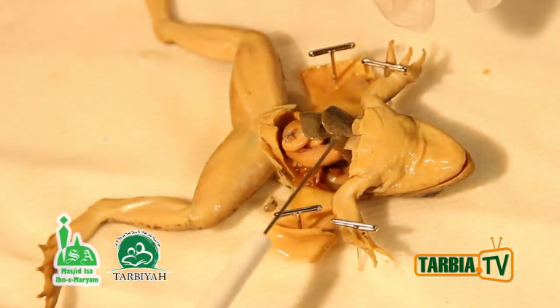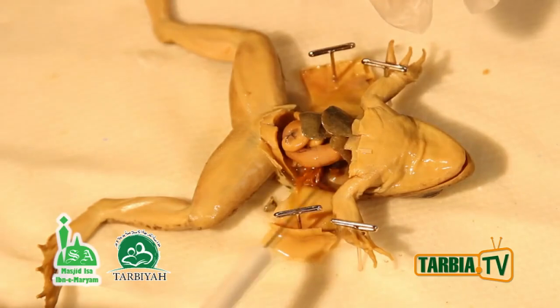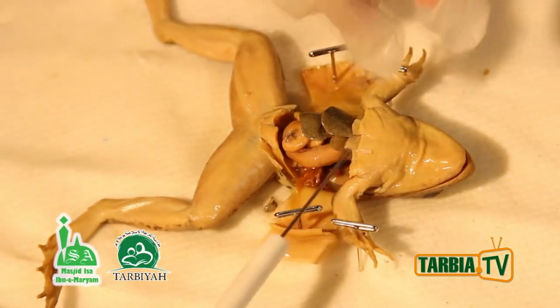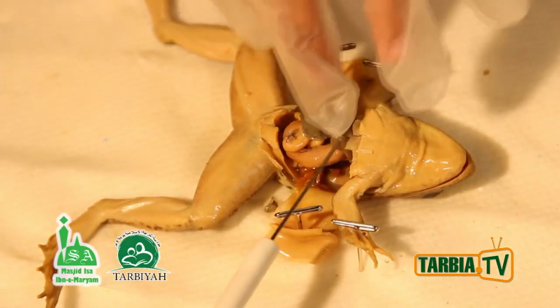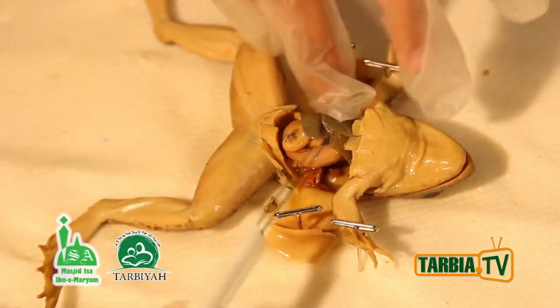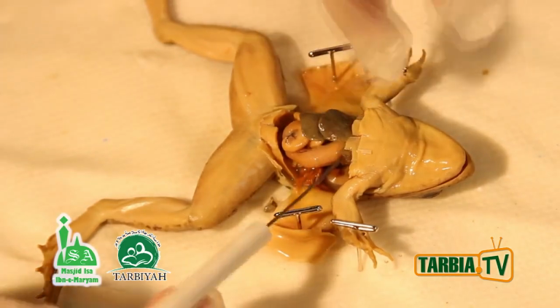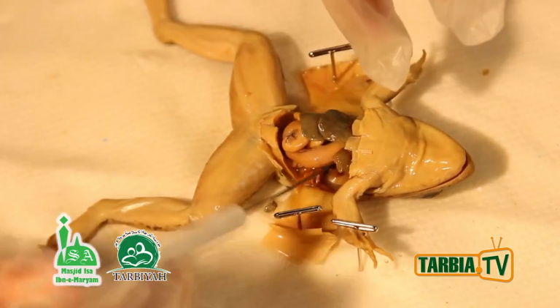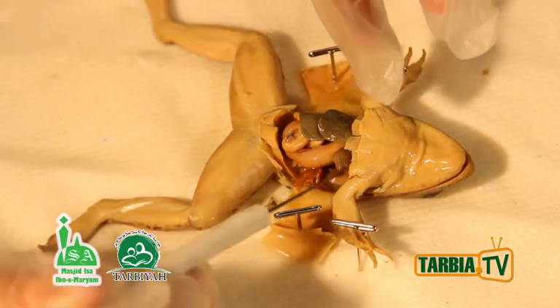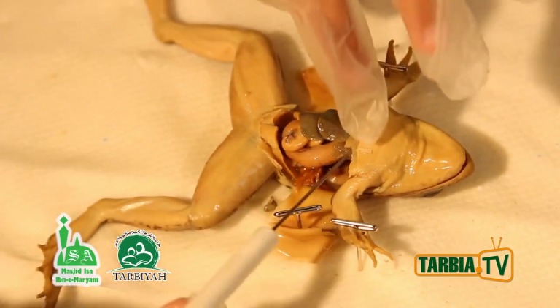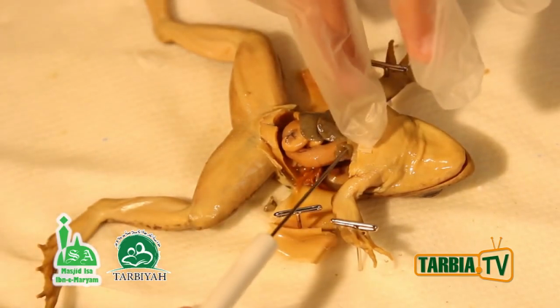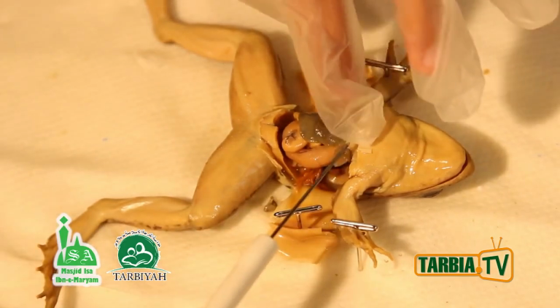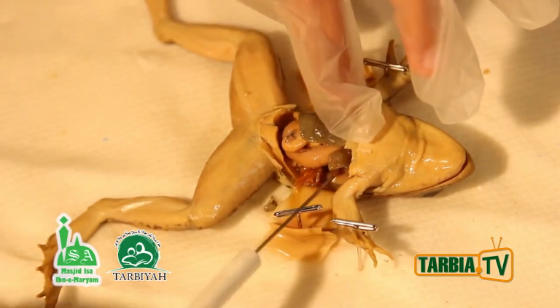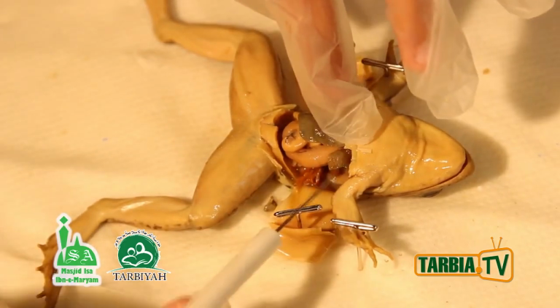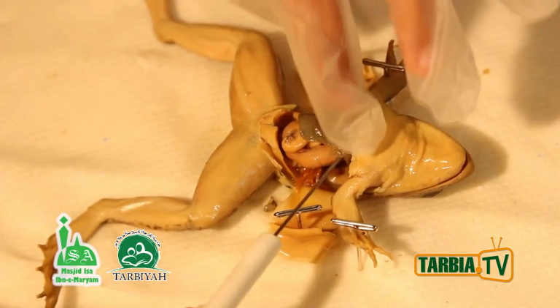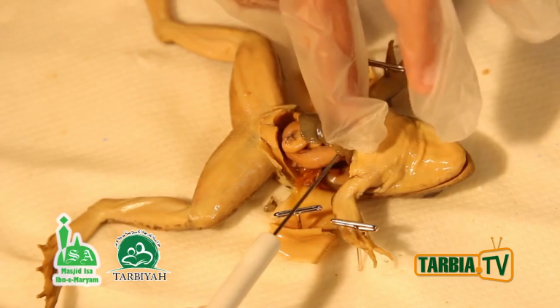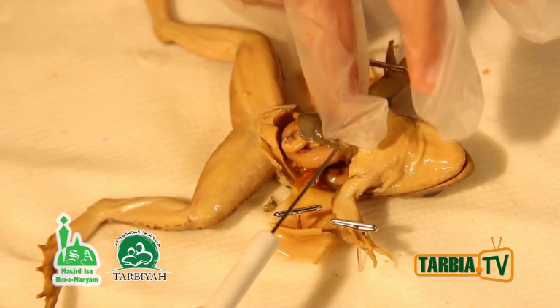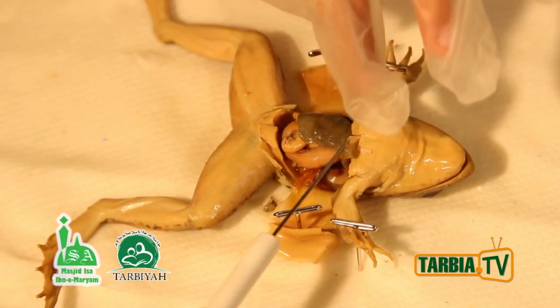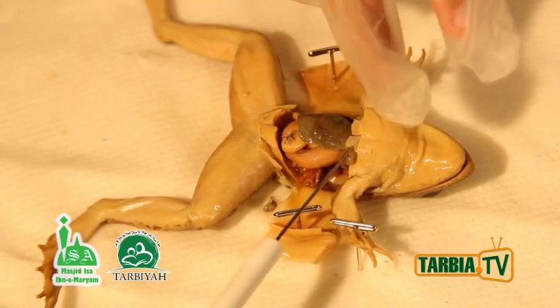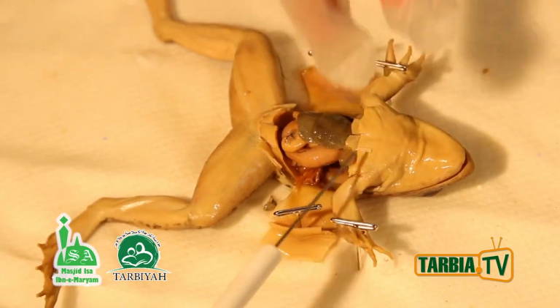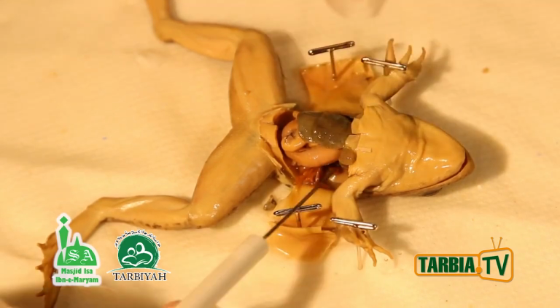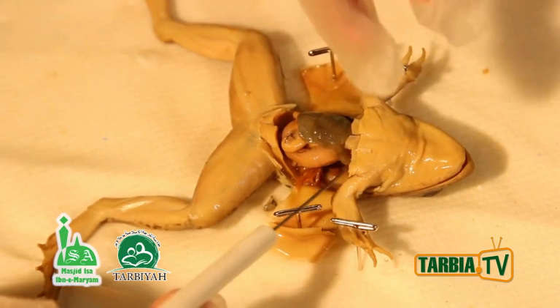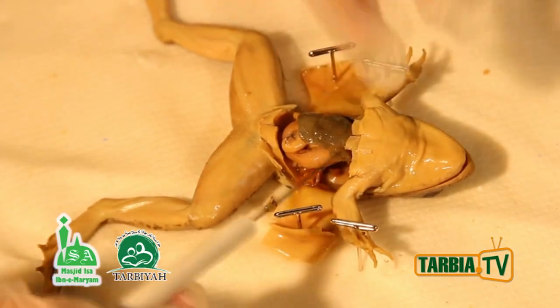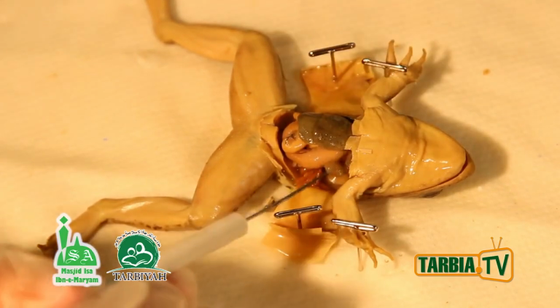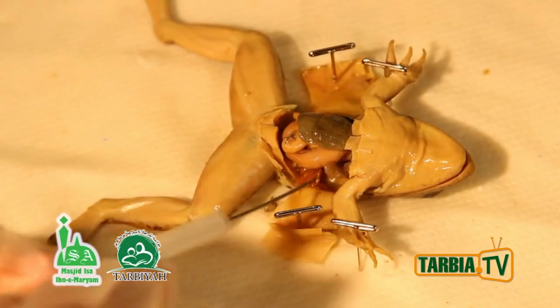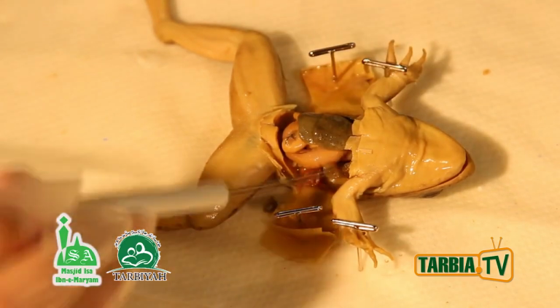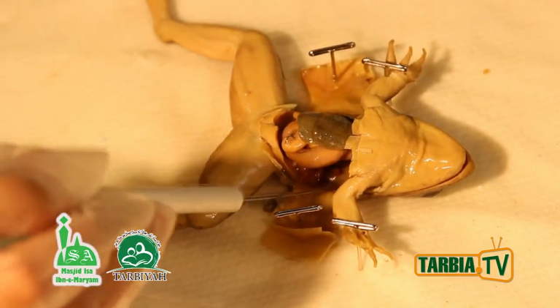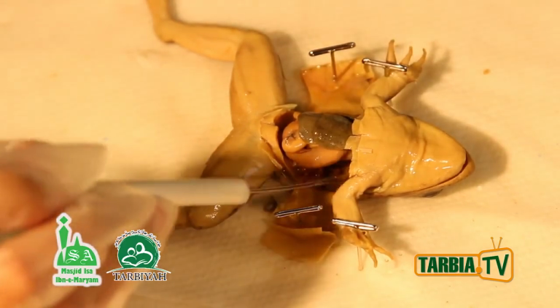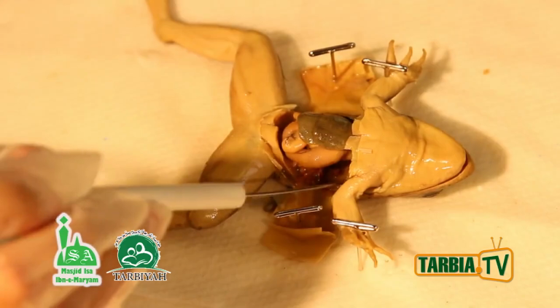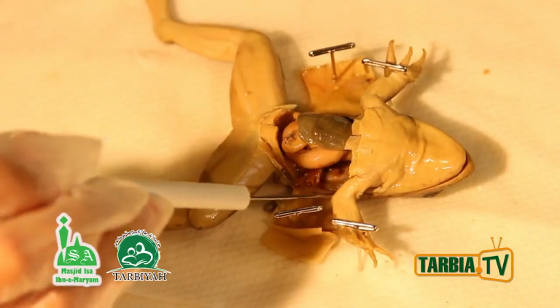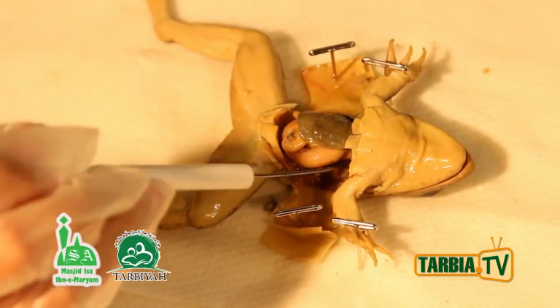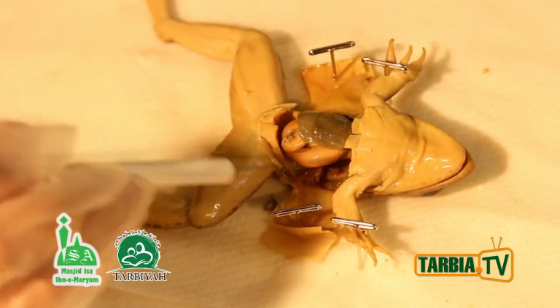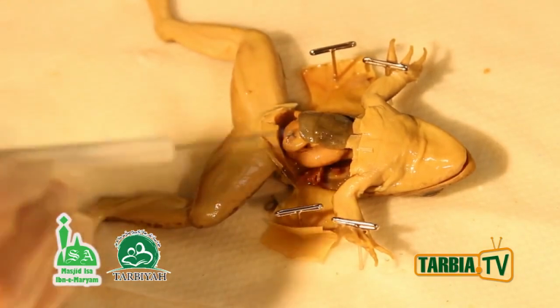Here is the lung. It doesn't look like a lung right now because it's all flat, but if this frog were alive, it would be full of air. That's why there's lots of space here.